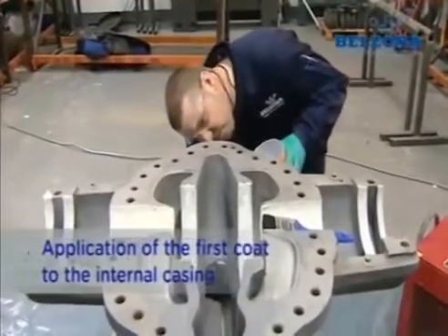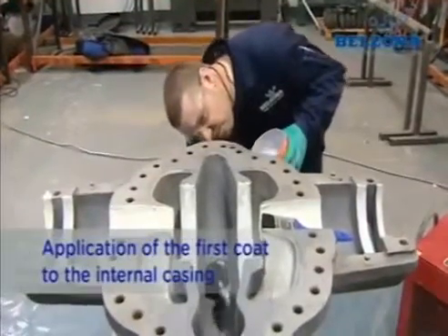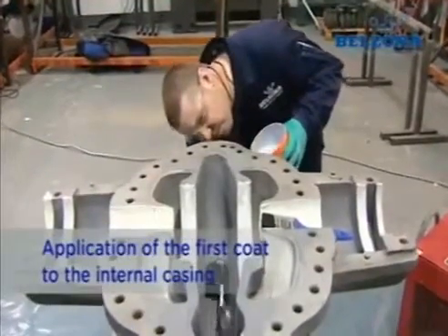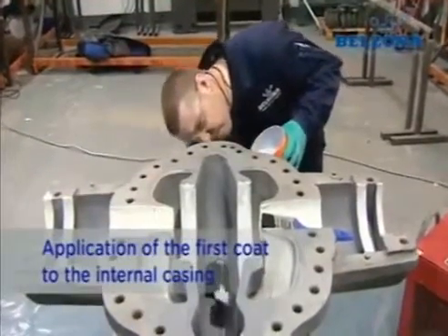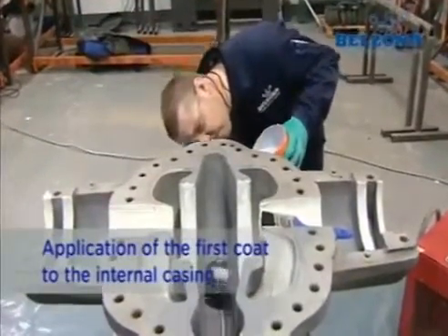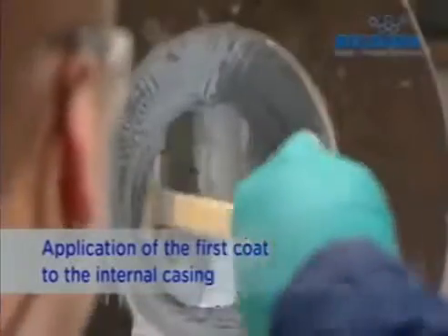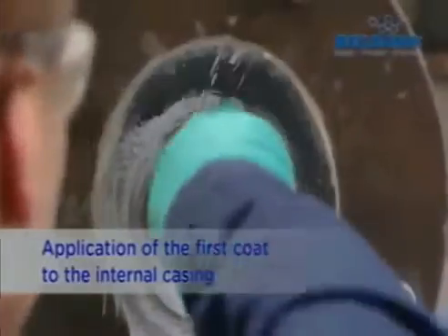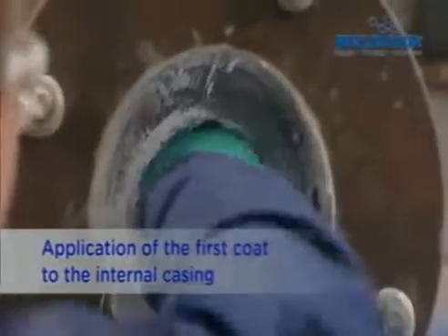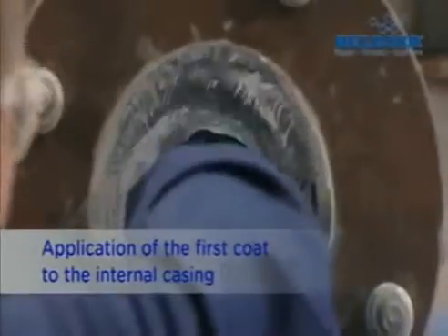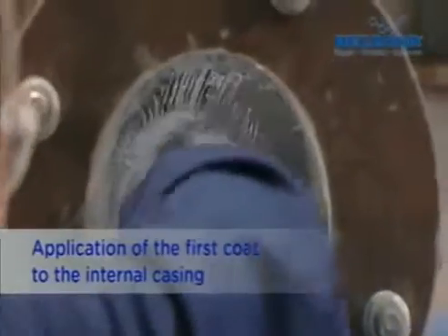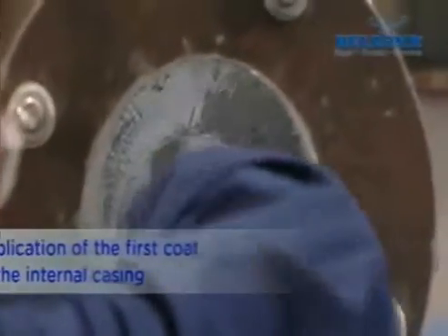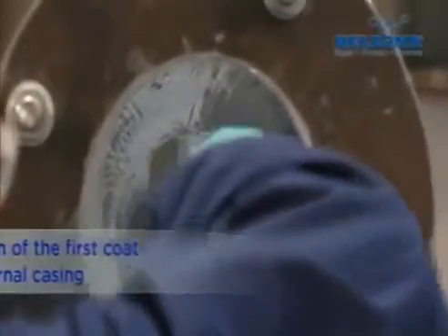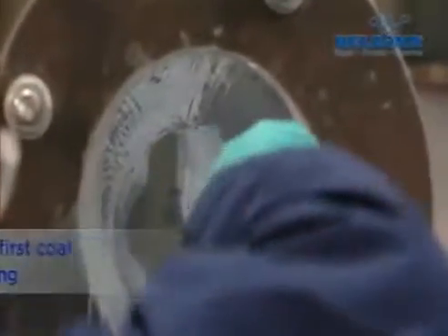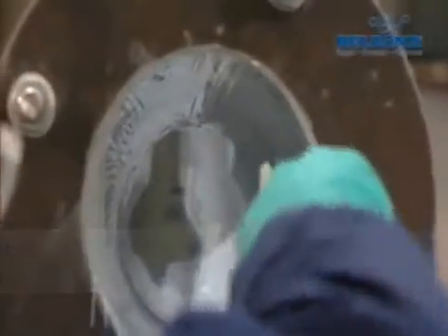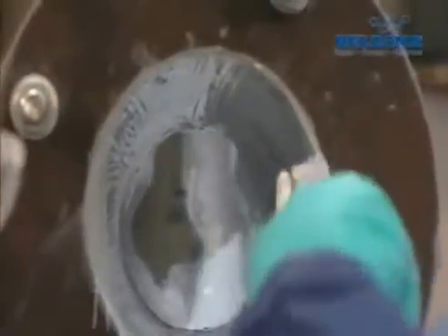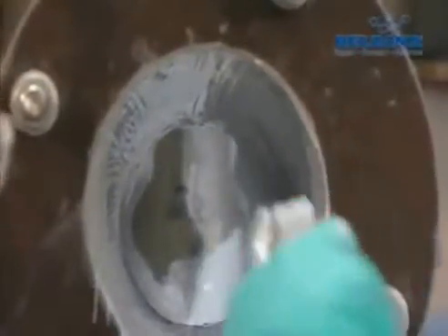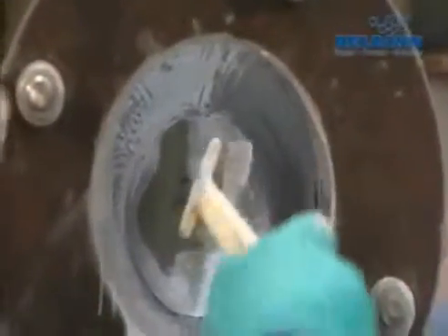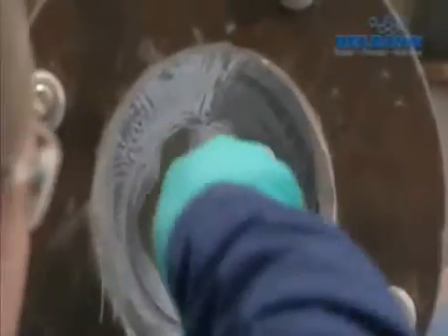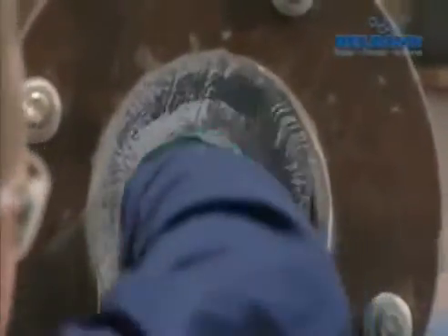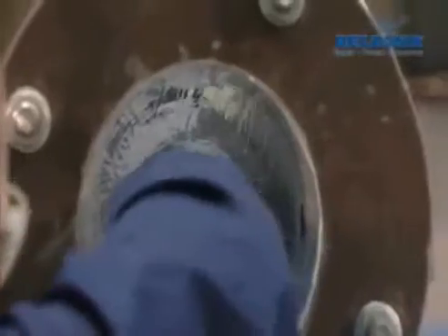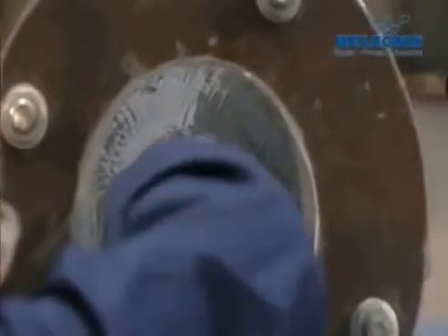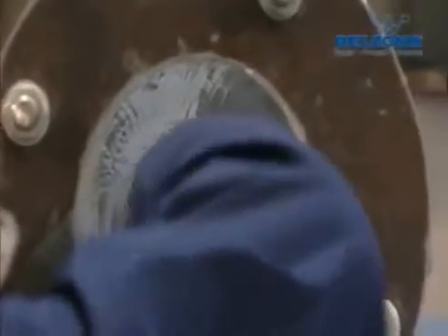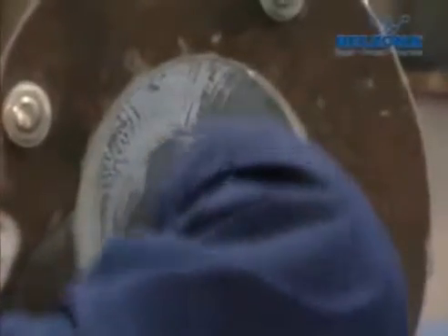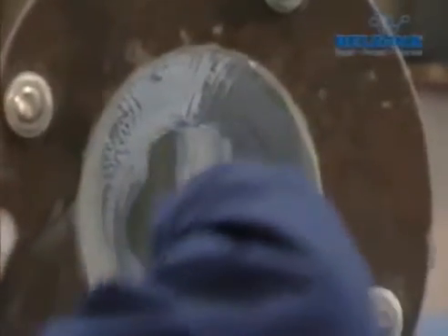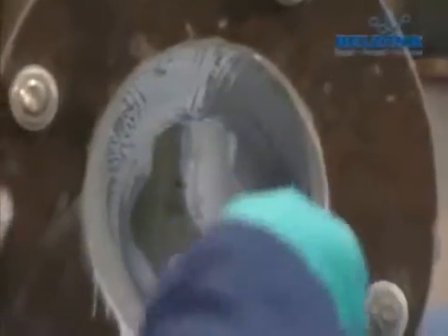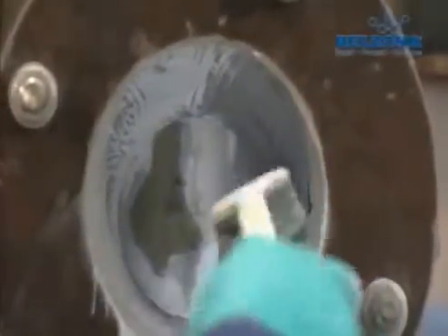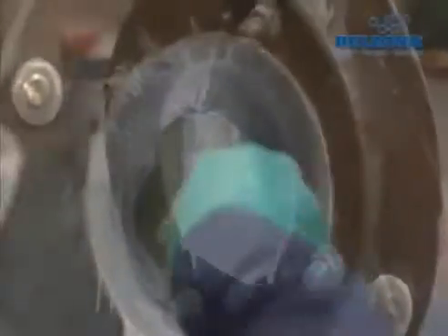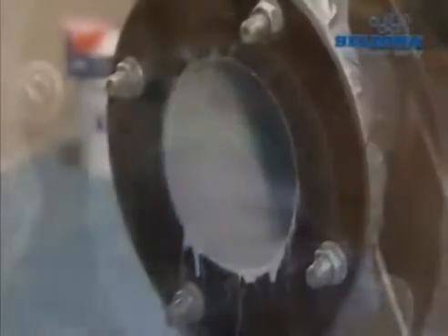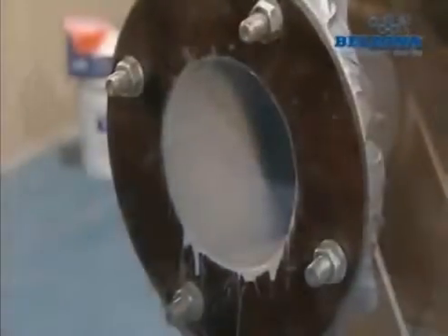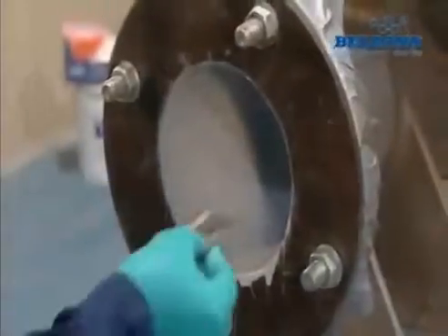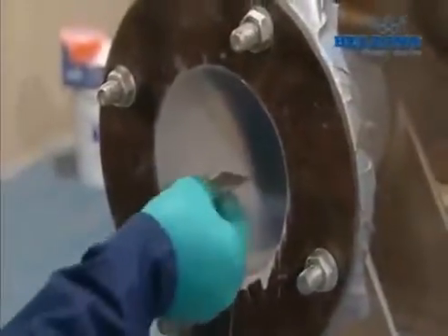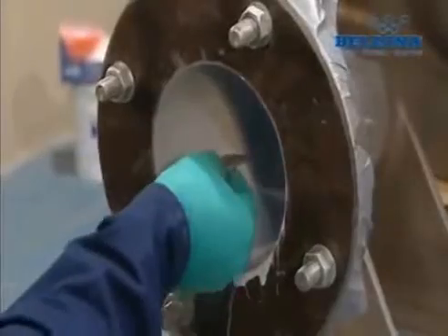Simple and safe to apply, its hydrophobic qualities create an environment in which fluid flow is increased. In independent testing by the UK's National Engineering Laboratory,